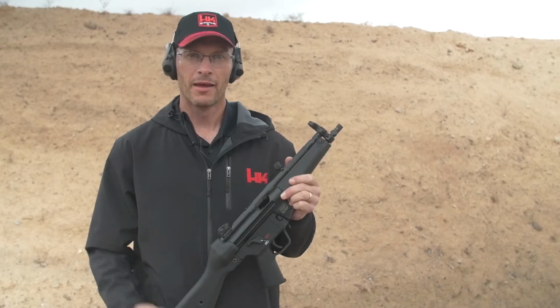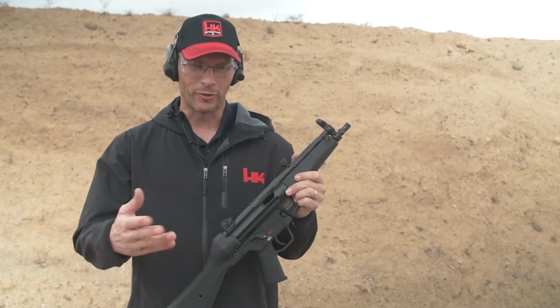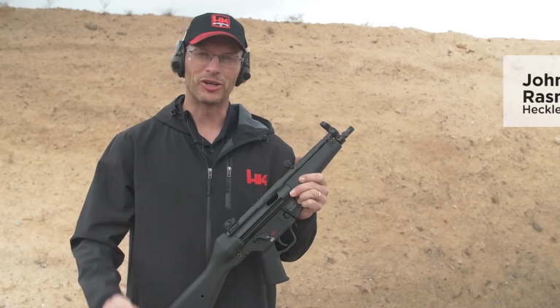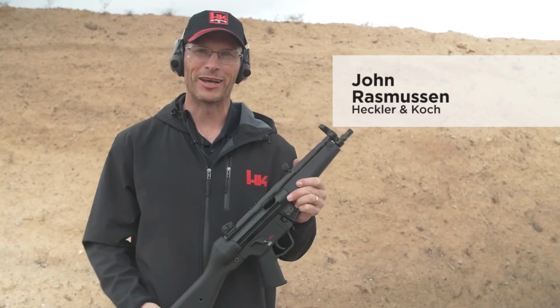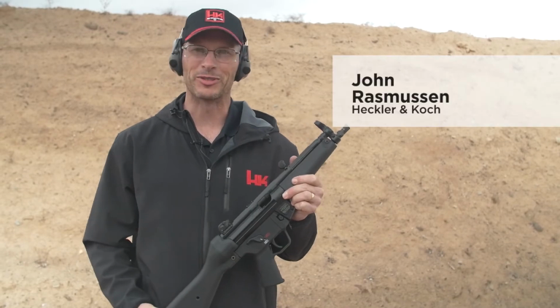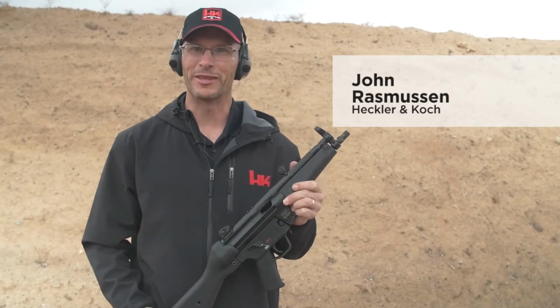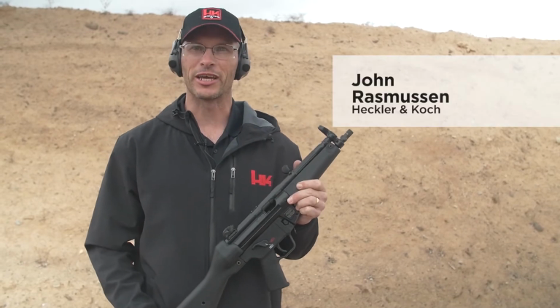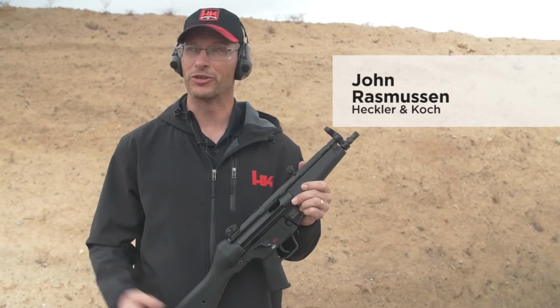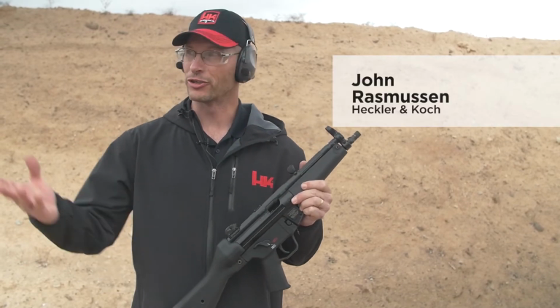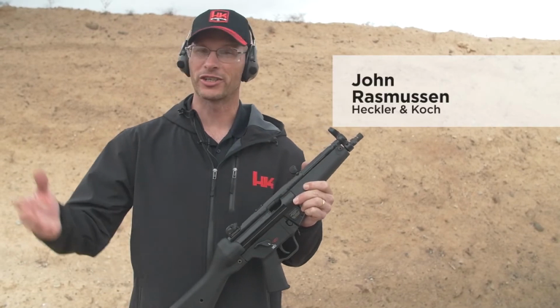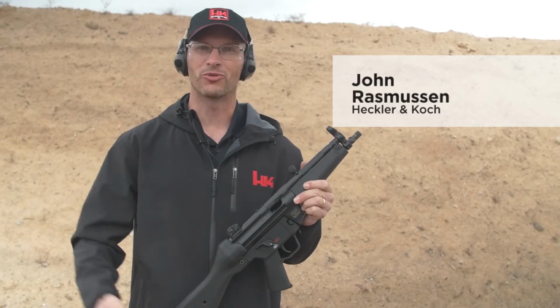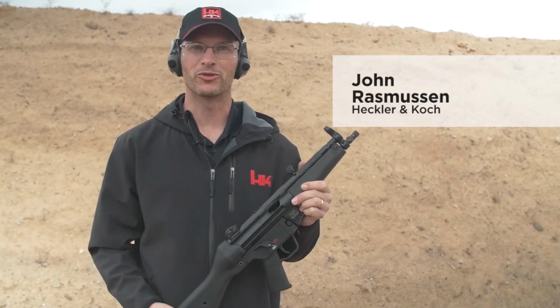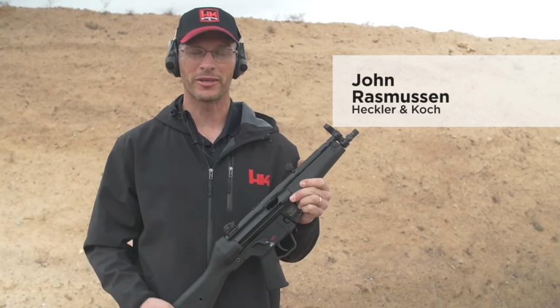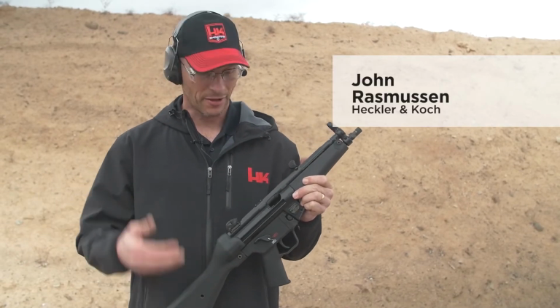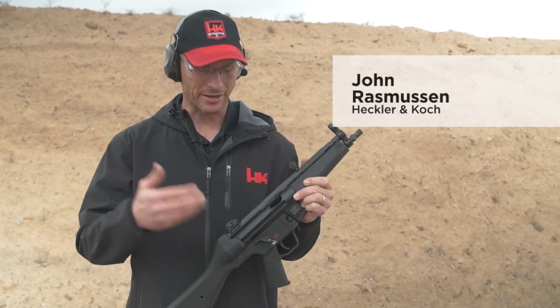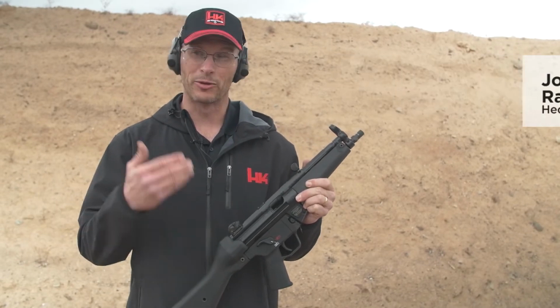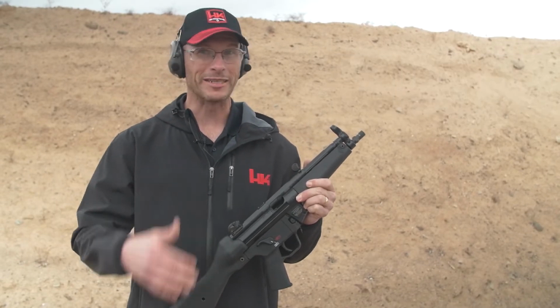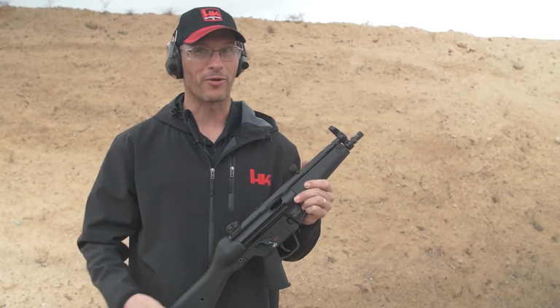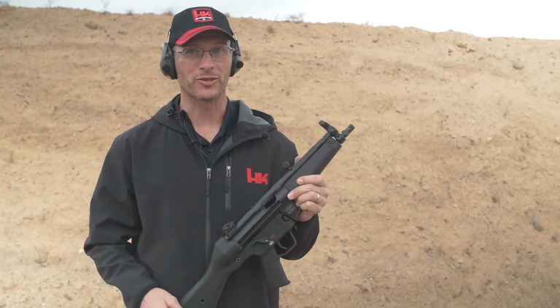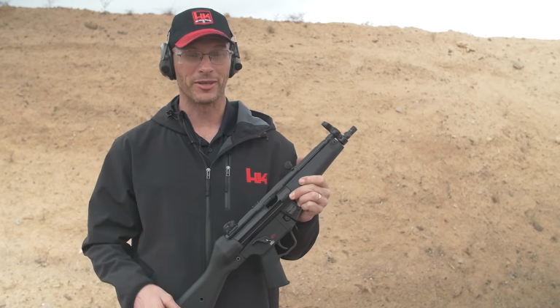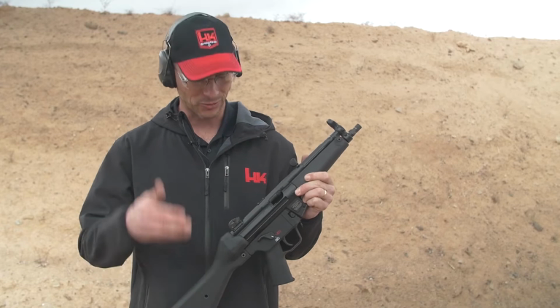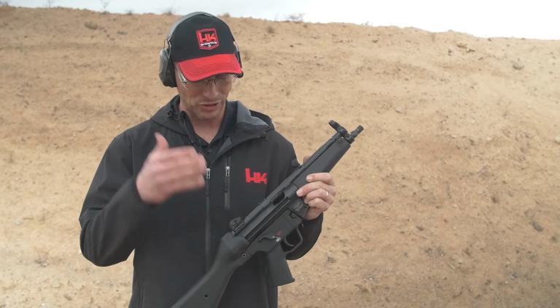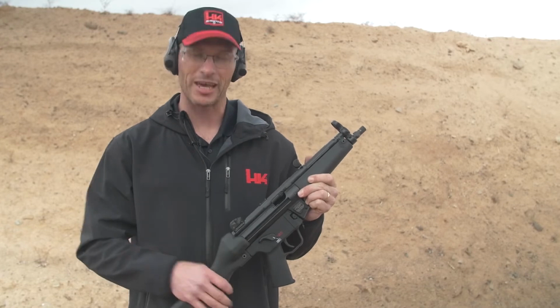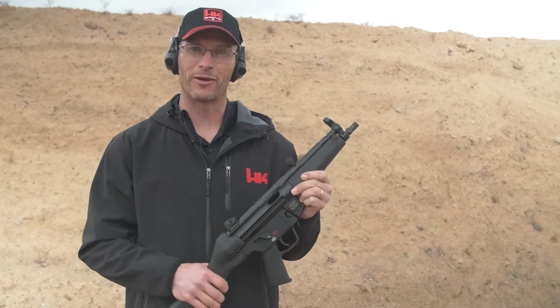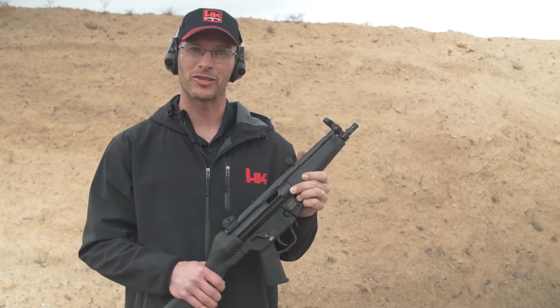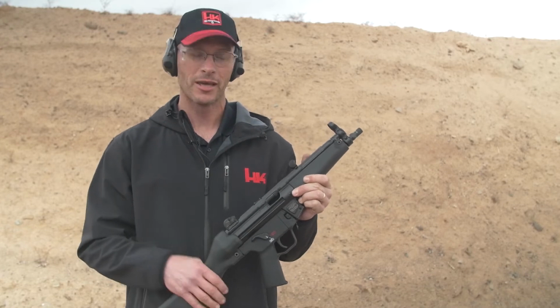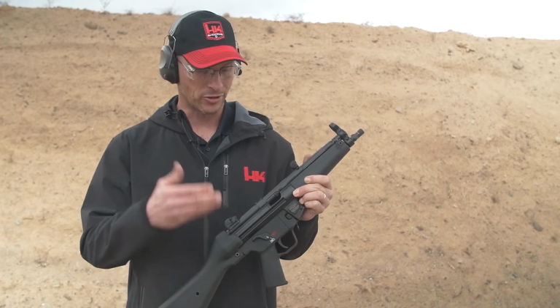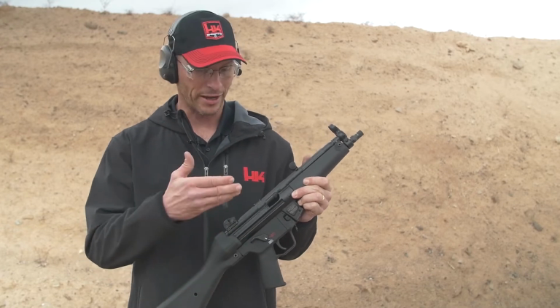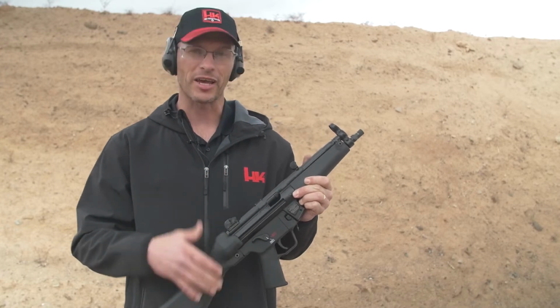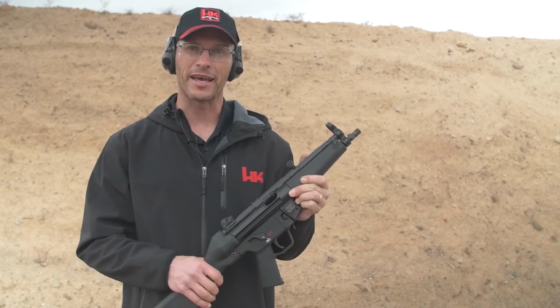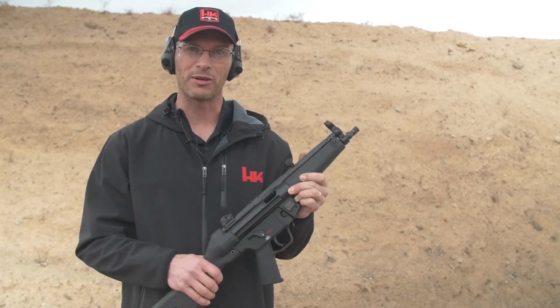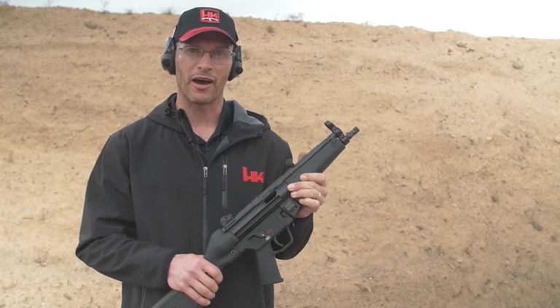Hey everyone, I'm John Rasmussen with HK Shooting here at SHOT Show 2020. We've got a couple of really neat products with this. This one just came out recently — the new HK SP5.